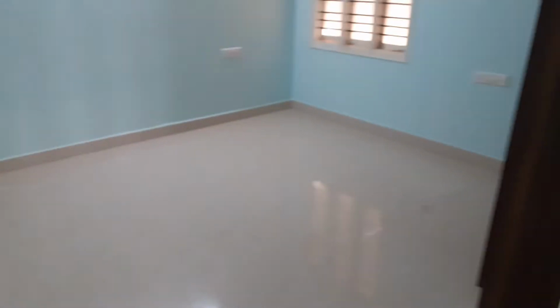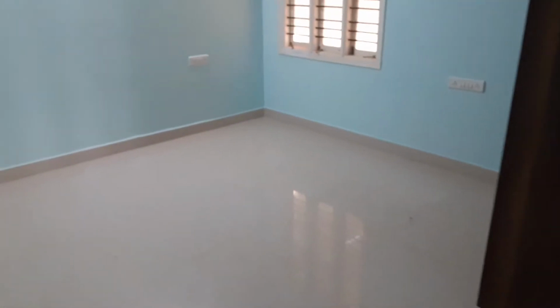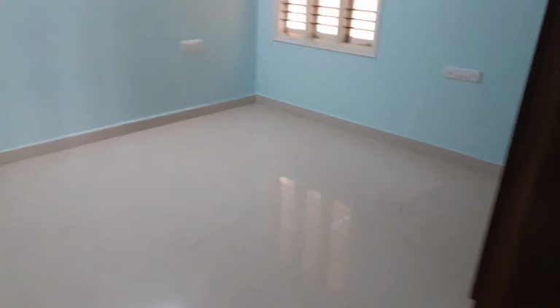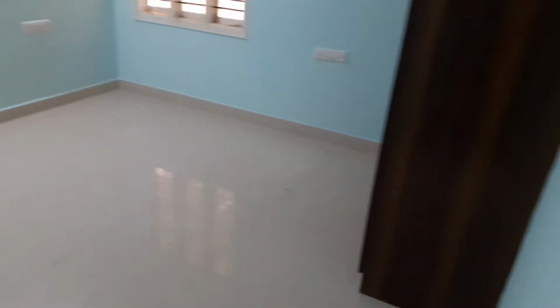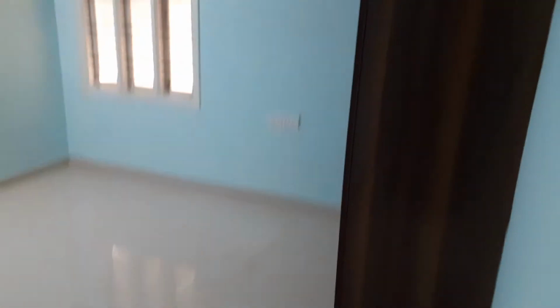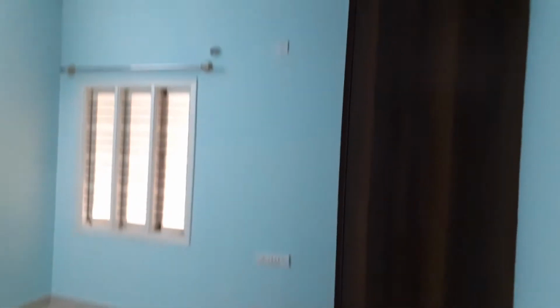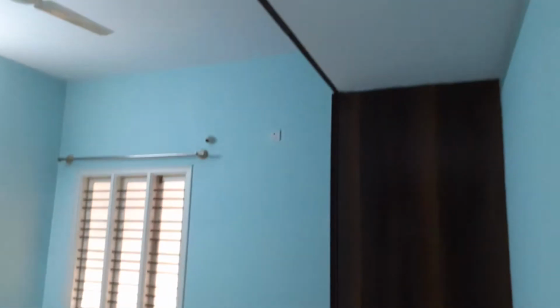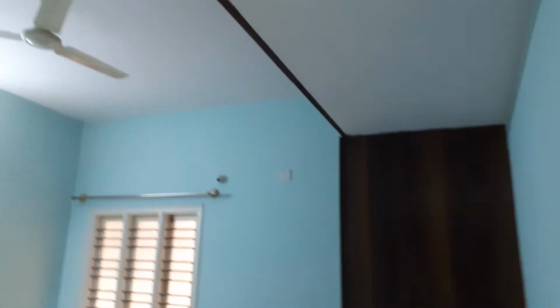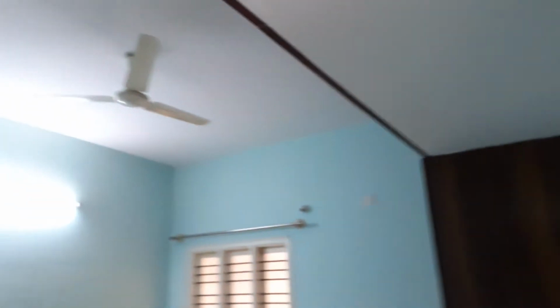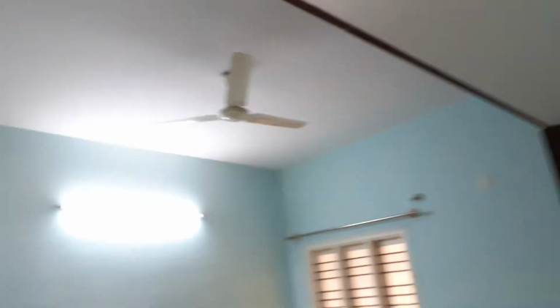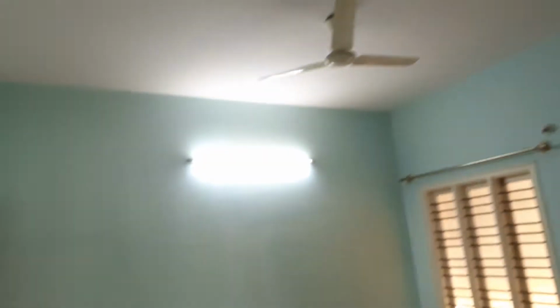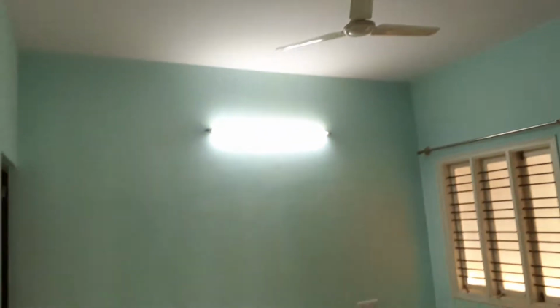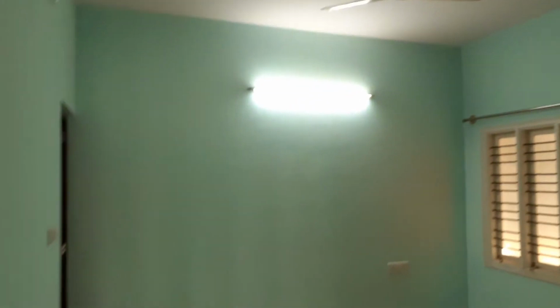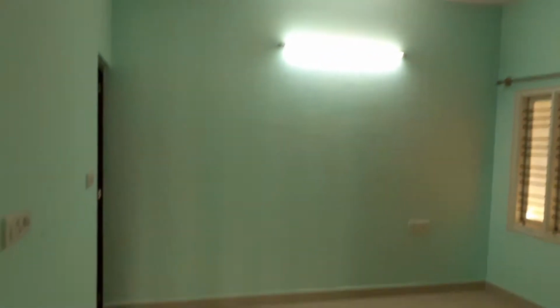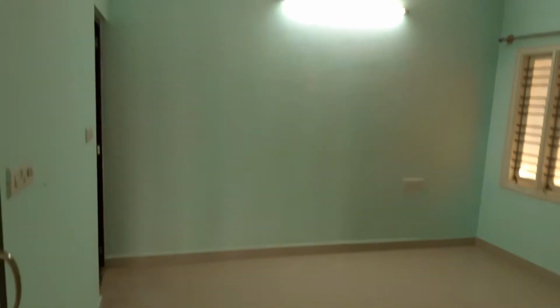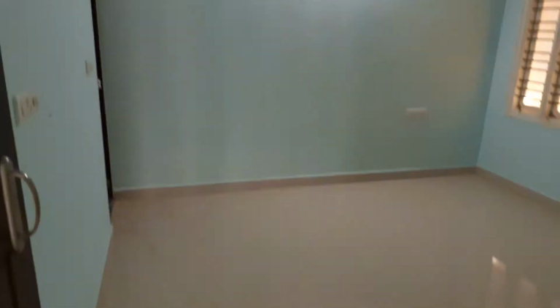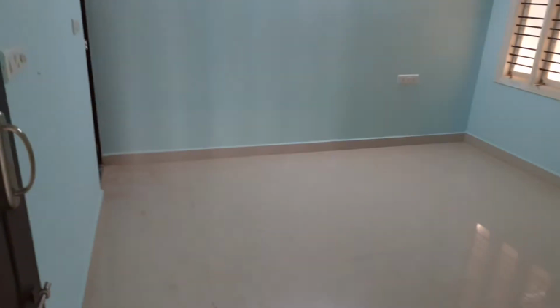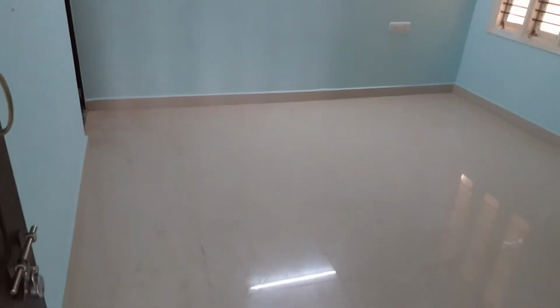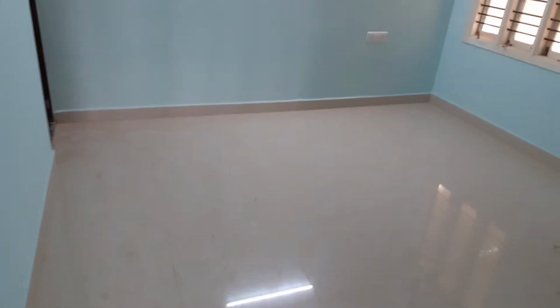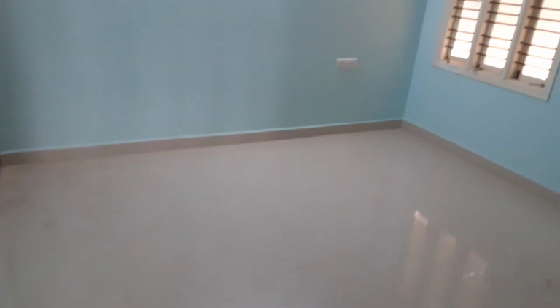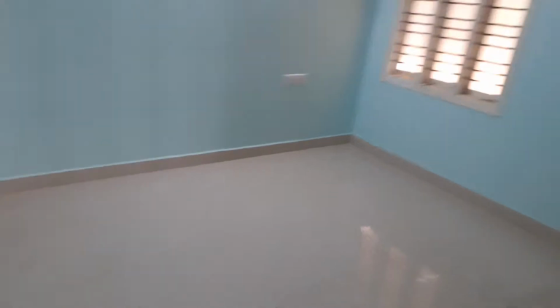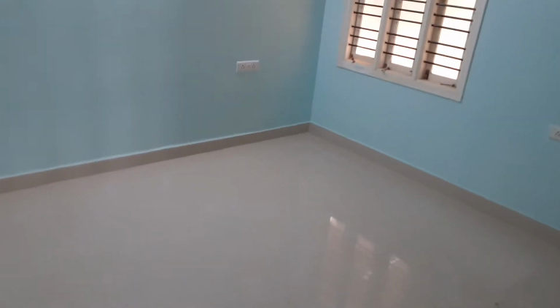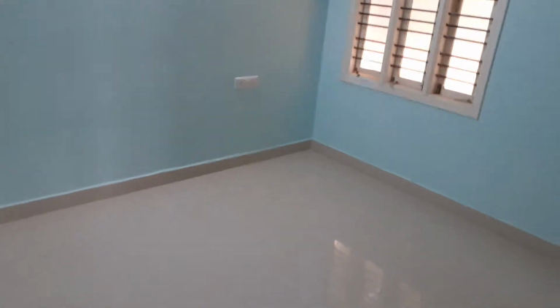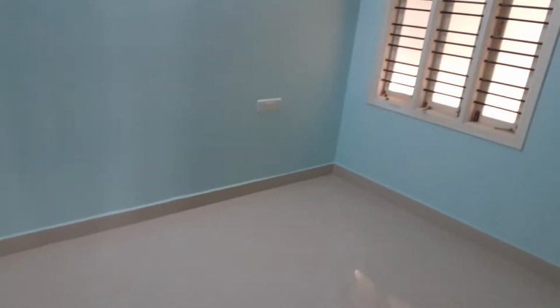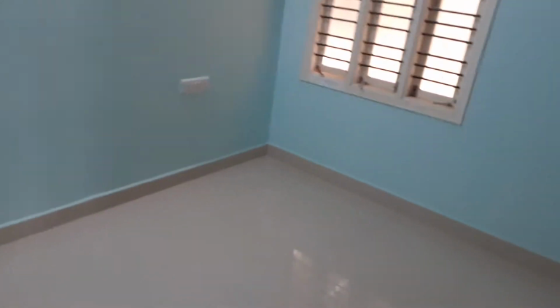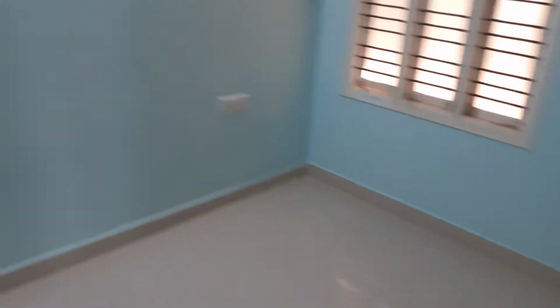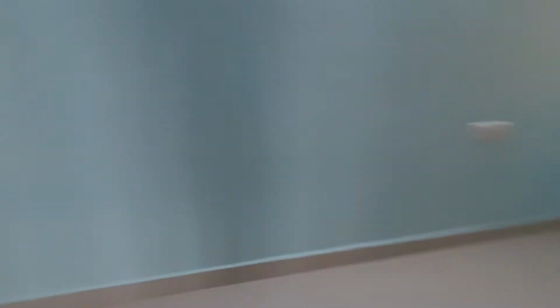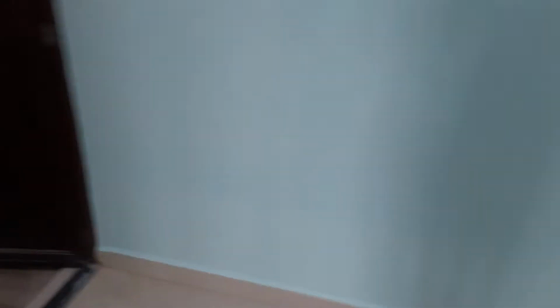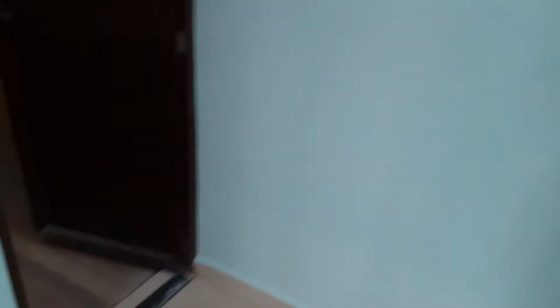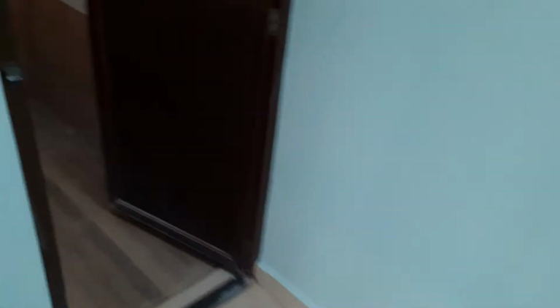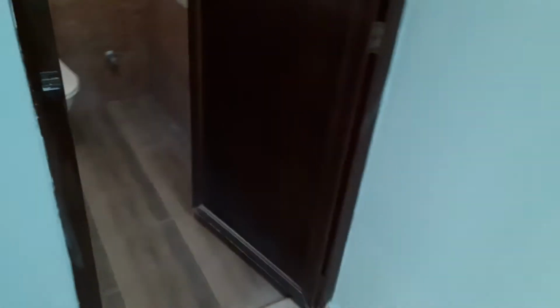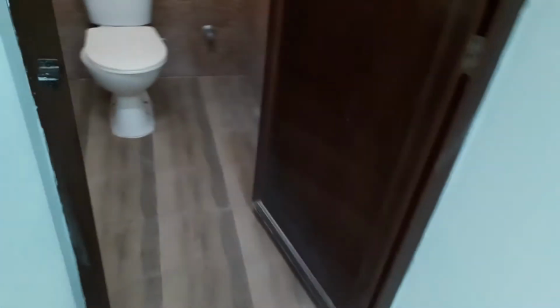This is the master bedroom and this is the washroom.